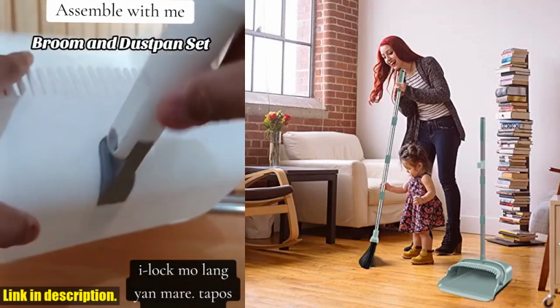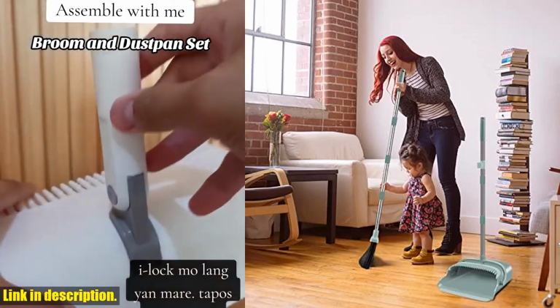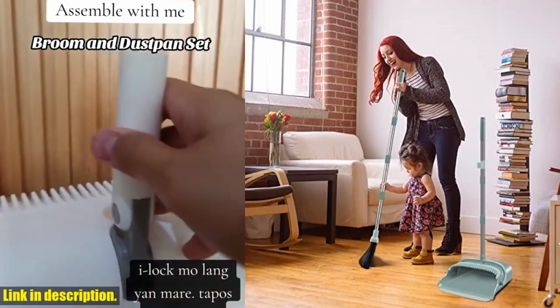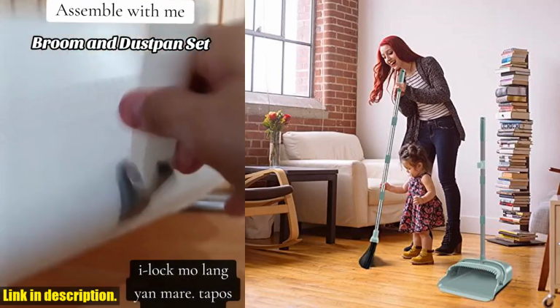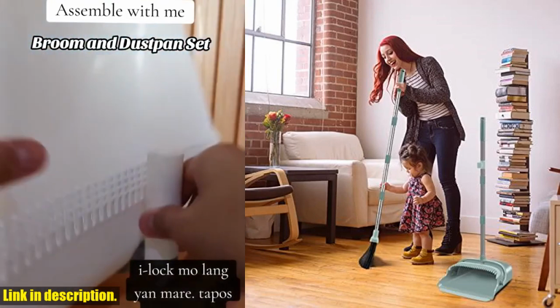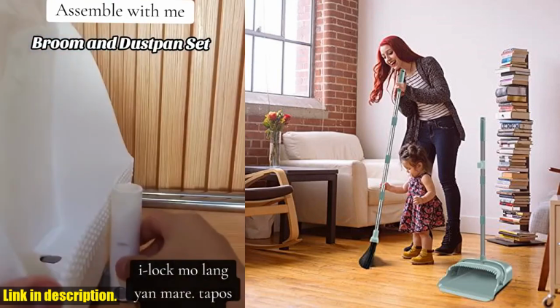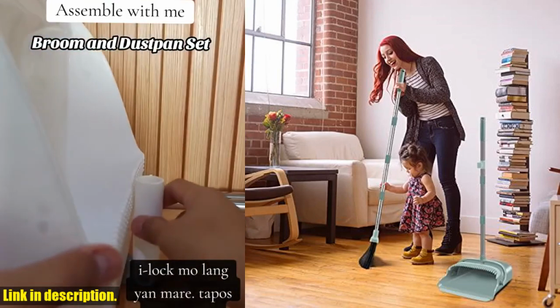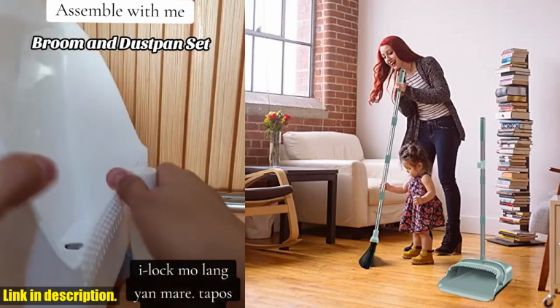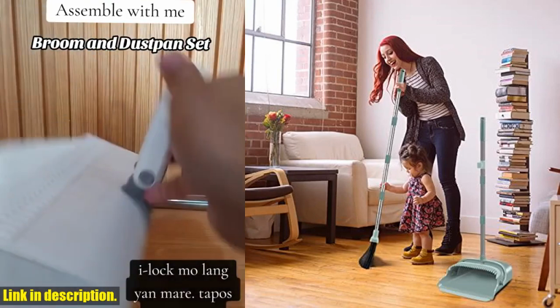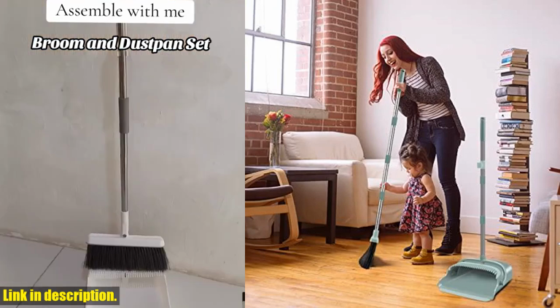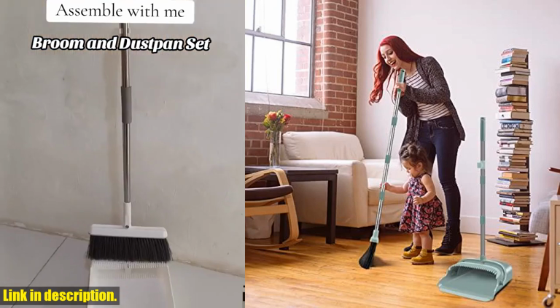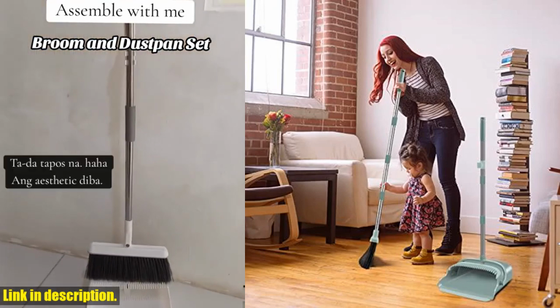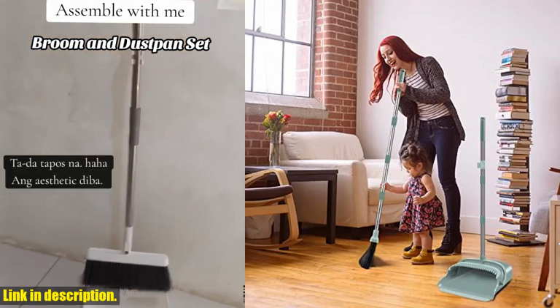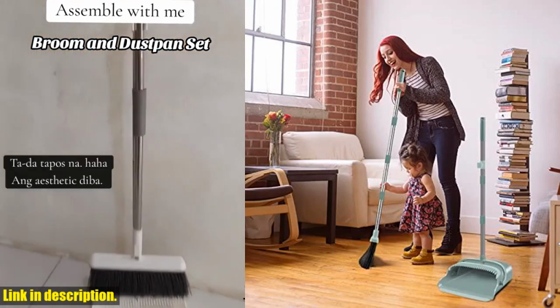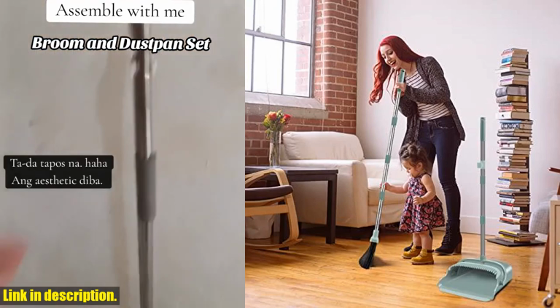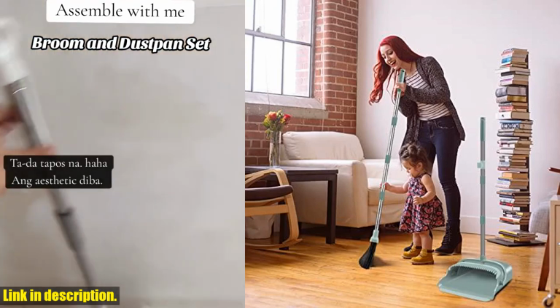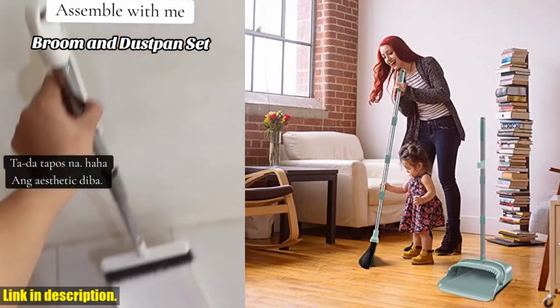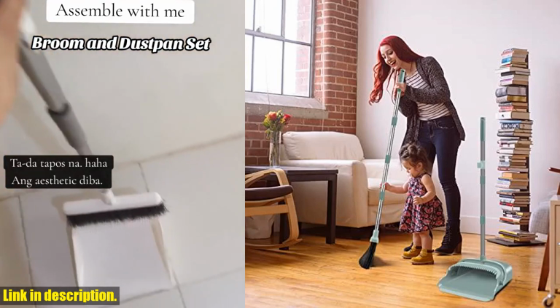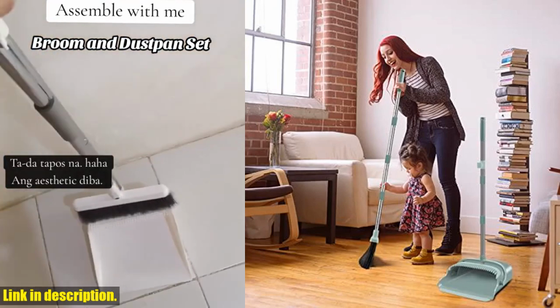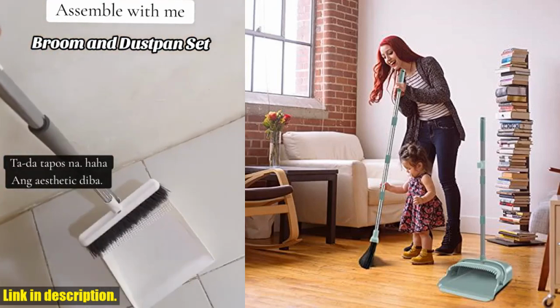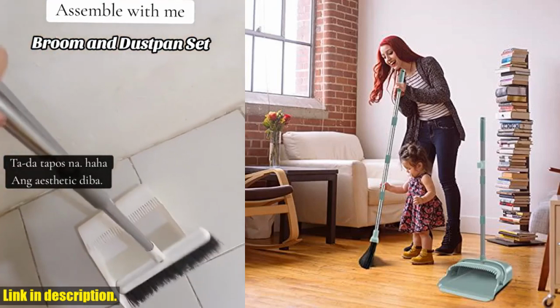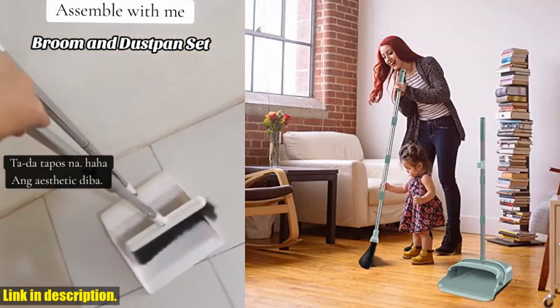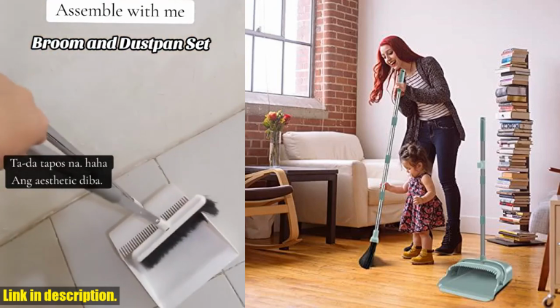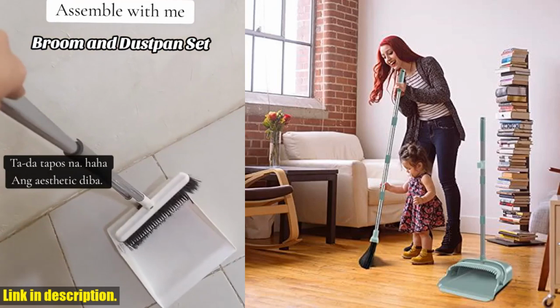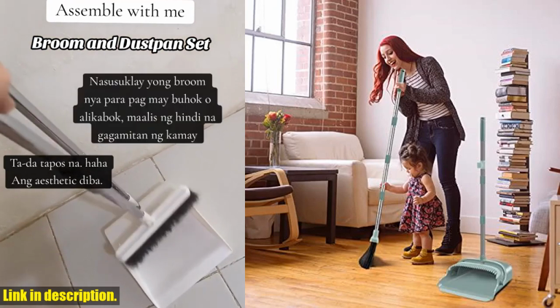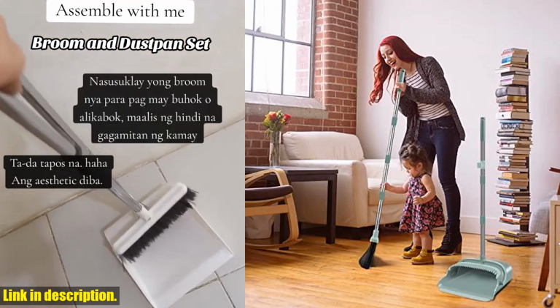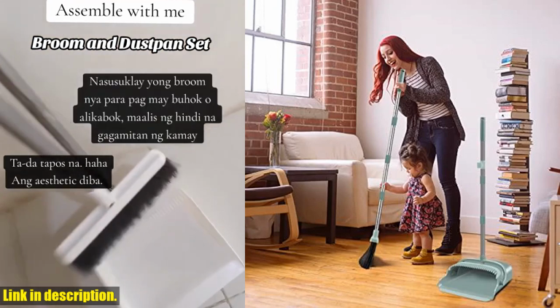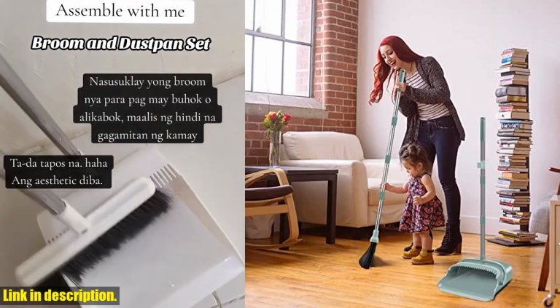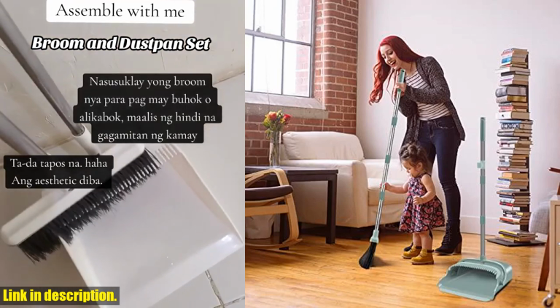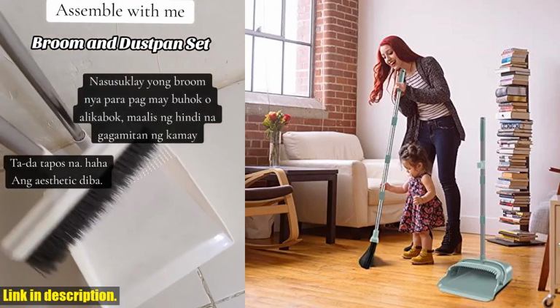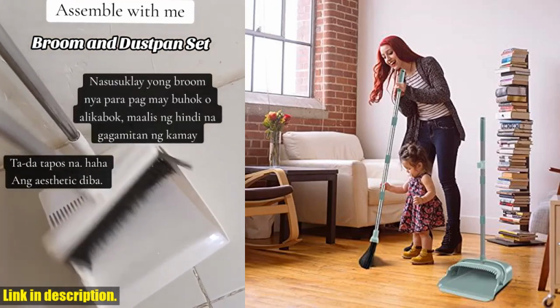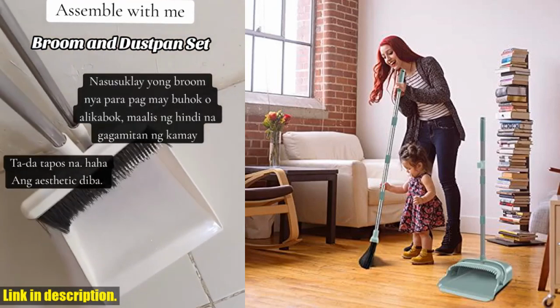The easy stand-up storage feature keeps your space clean and tidy, and the self-cleaning dustpan teeth make it effortless to clean the broom into the dustpan, even removing pet hair and human hair with ease.